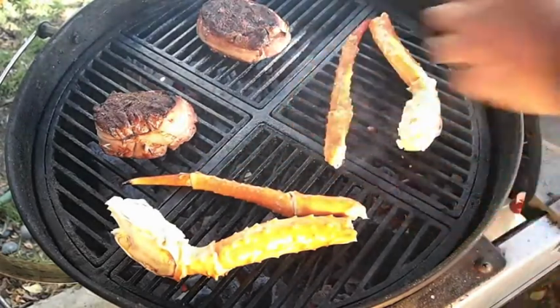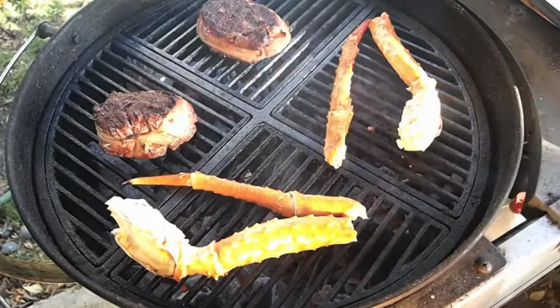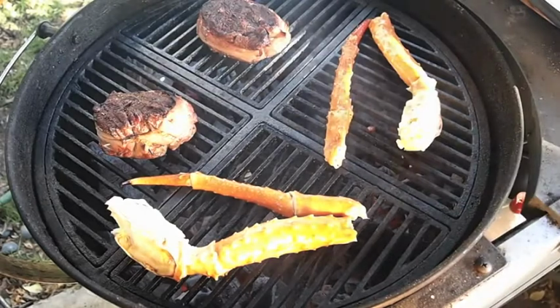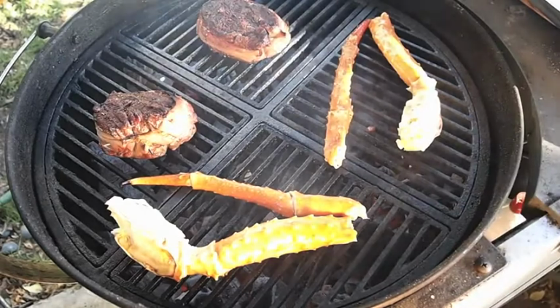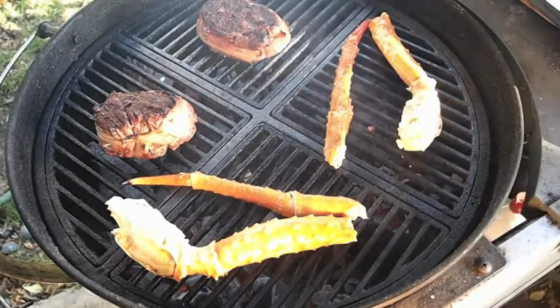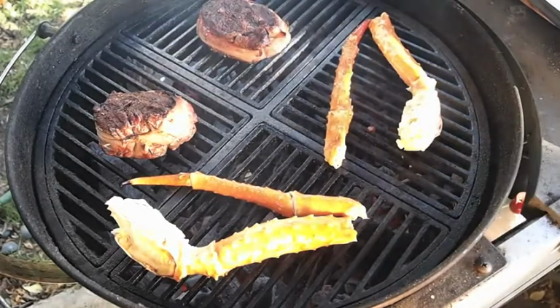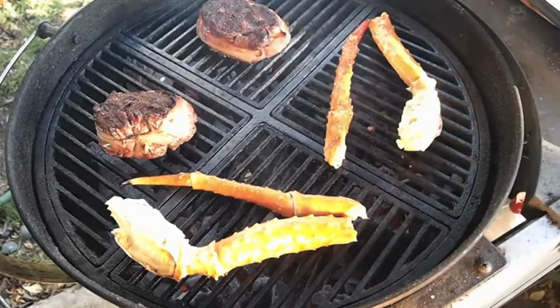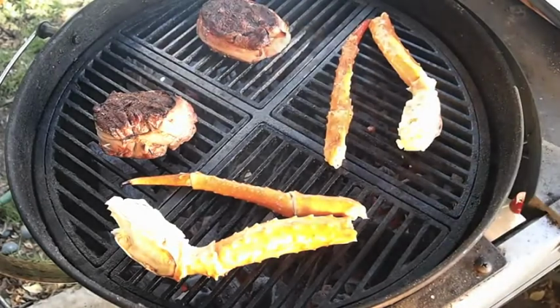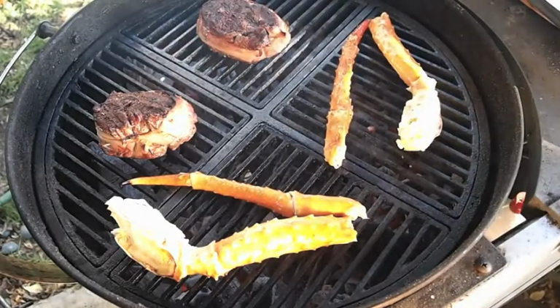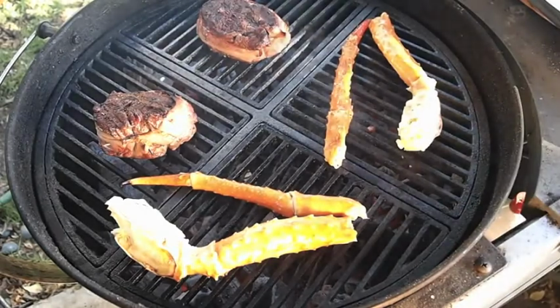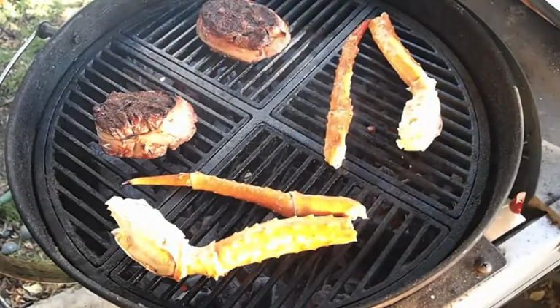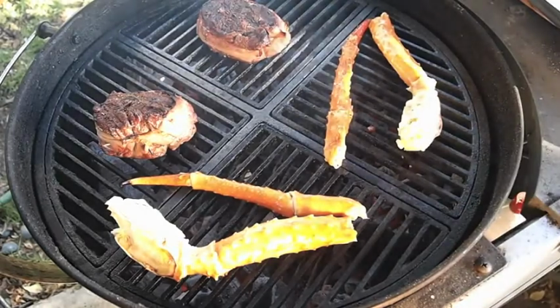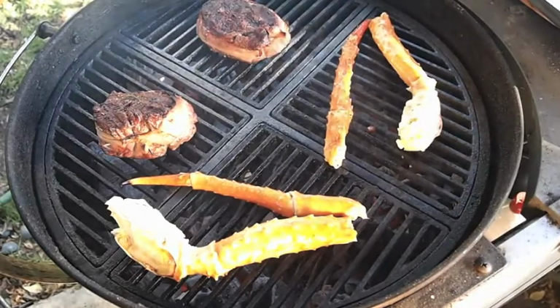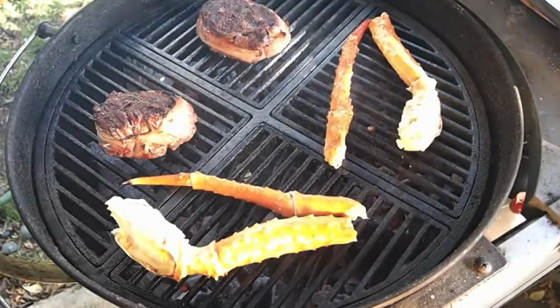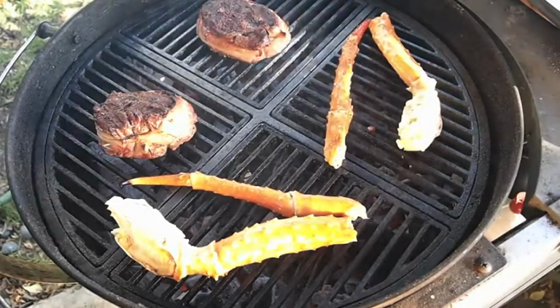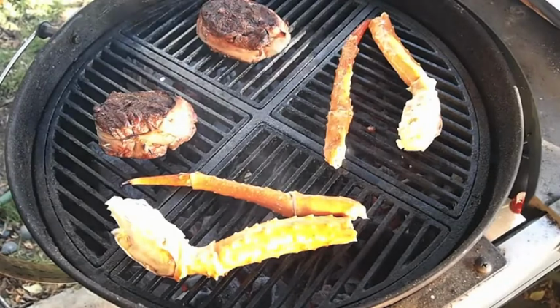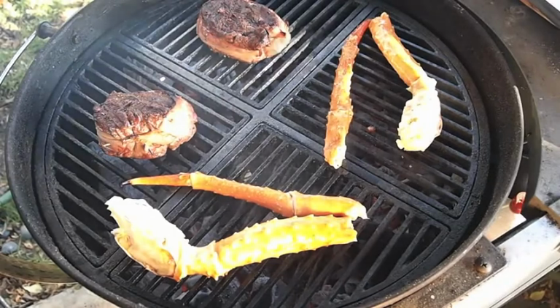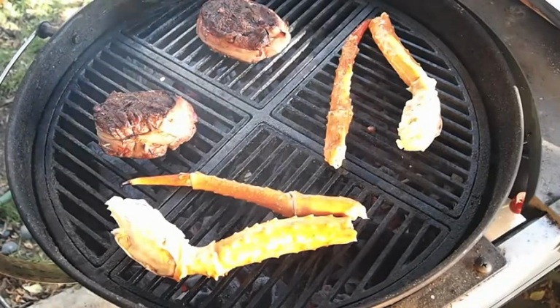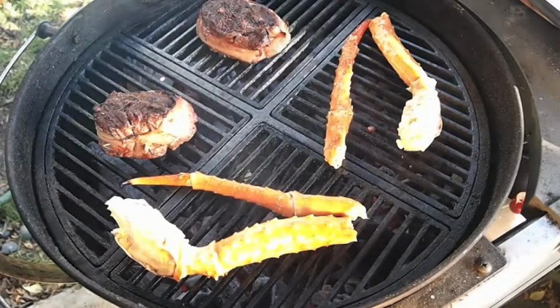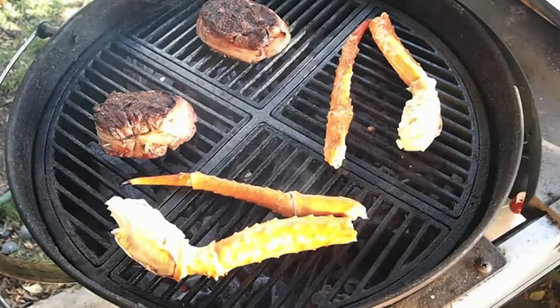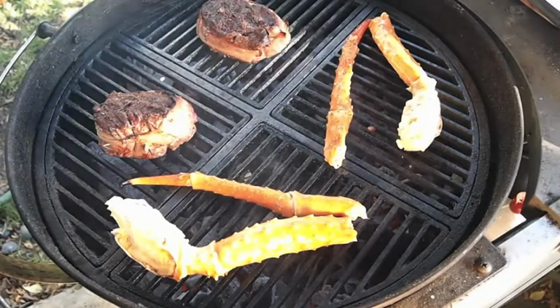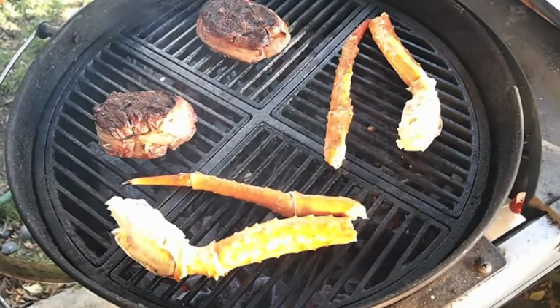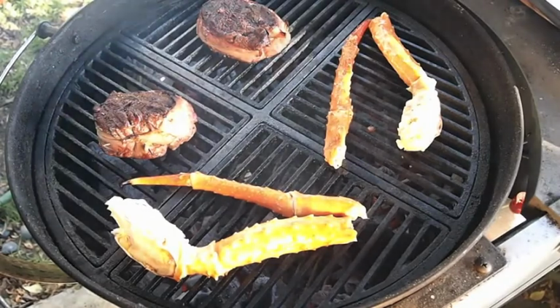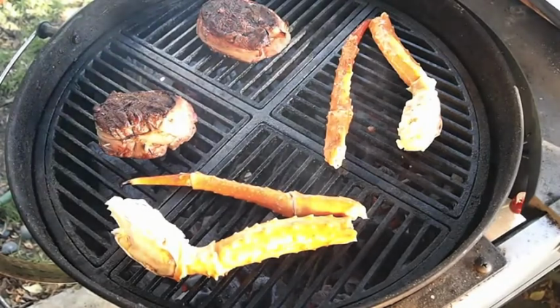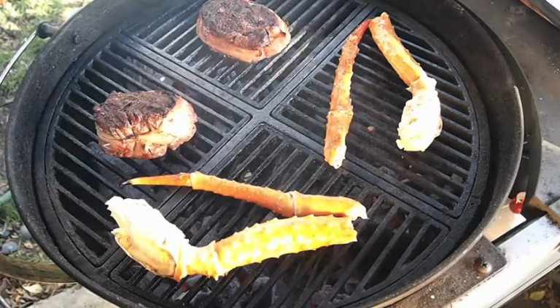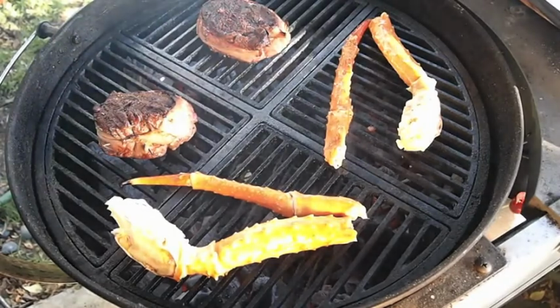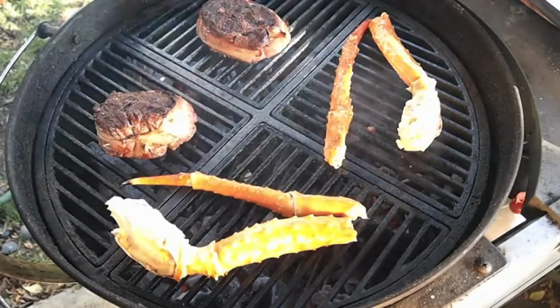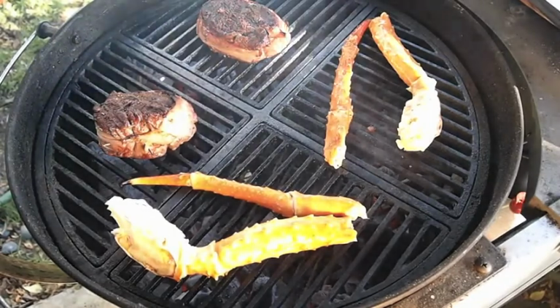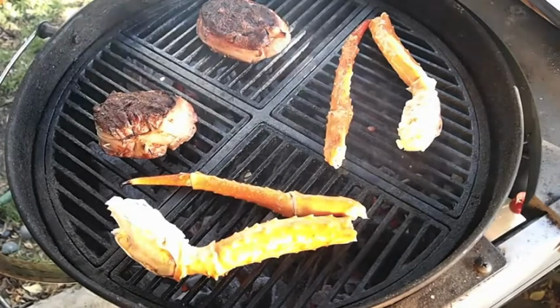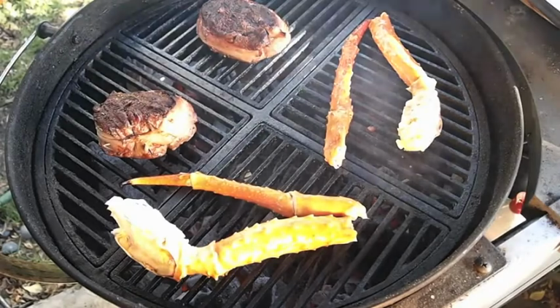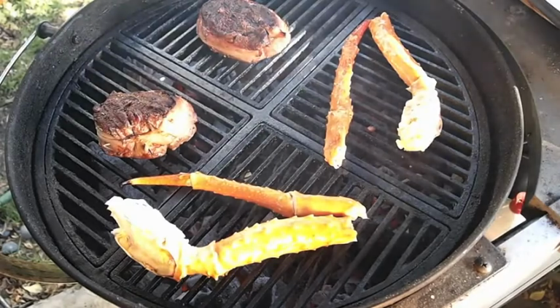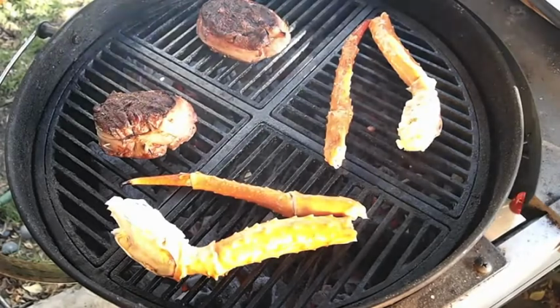These are pre-cooked when you buy them, so you're more or less just heating them up. But I'm cooking with lump mesquite, so it adds a nice smoky flavor to pretty much everything I'm cooking. We'll check on it in a little bit.